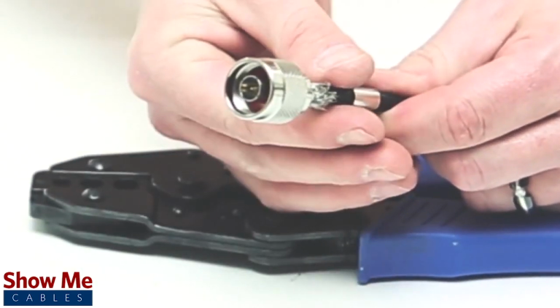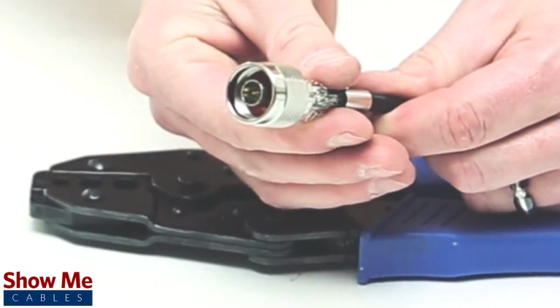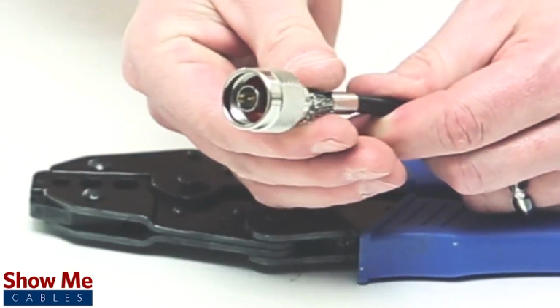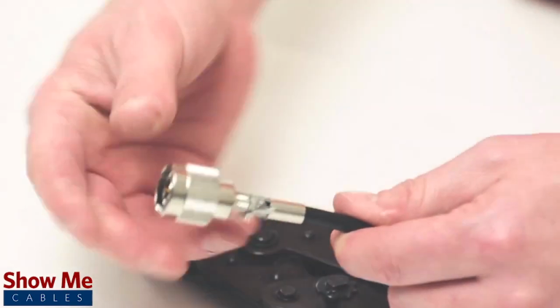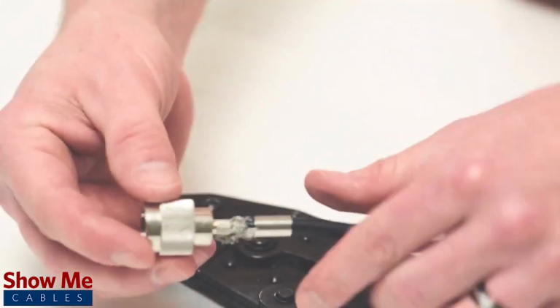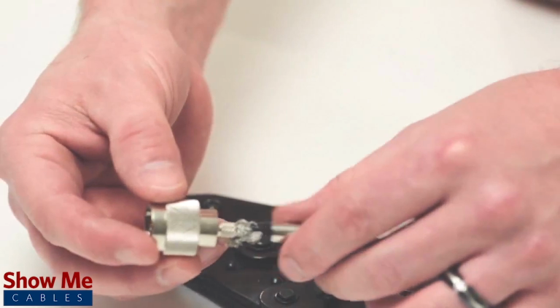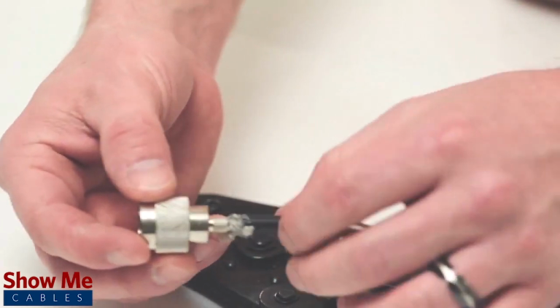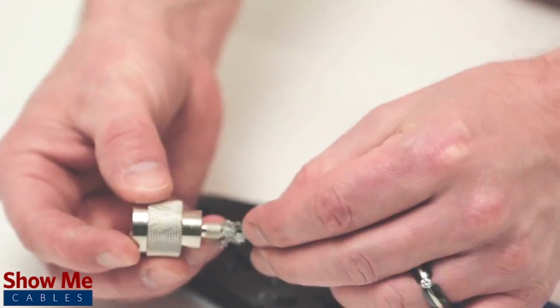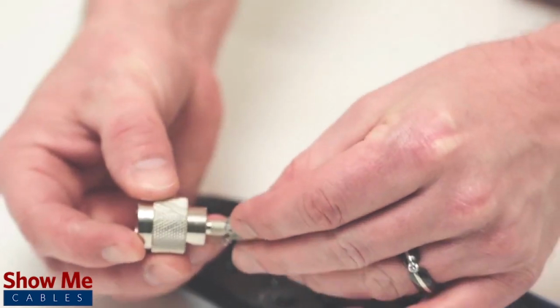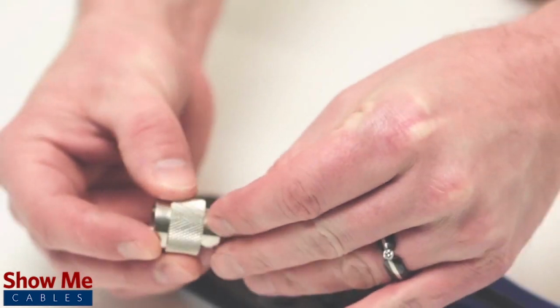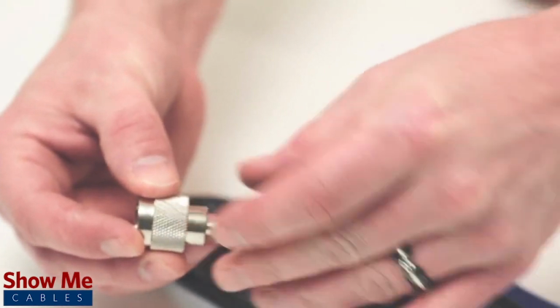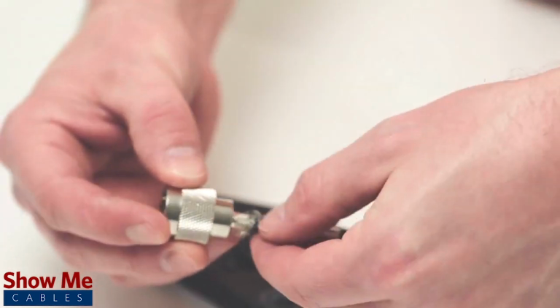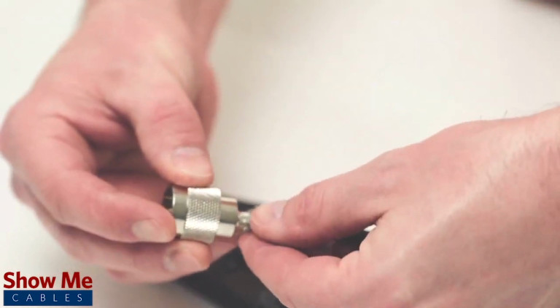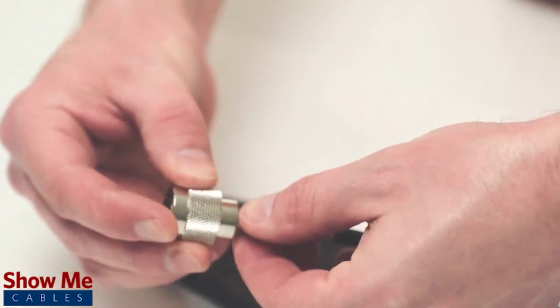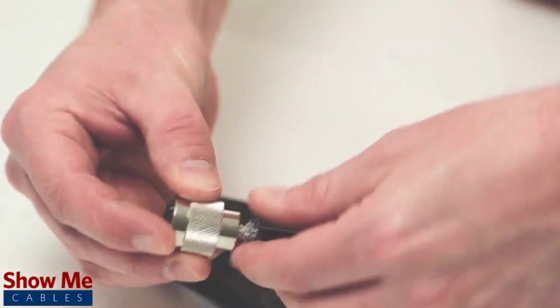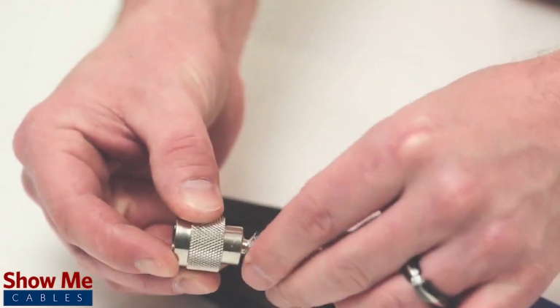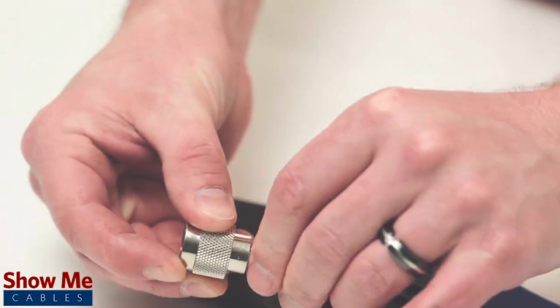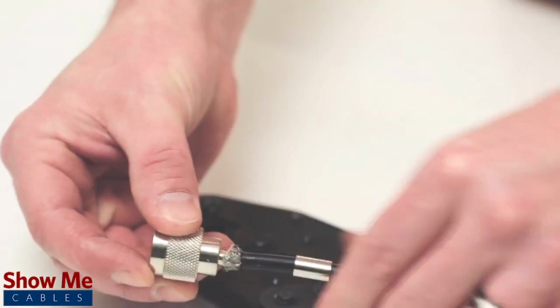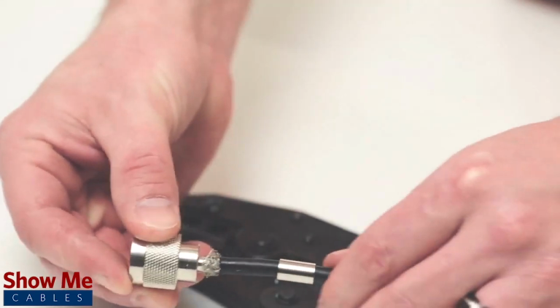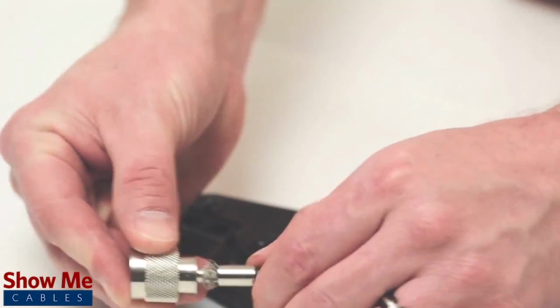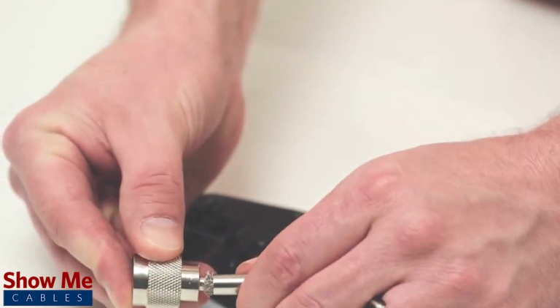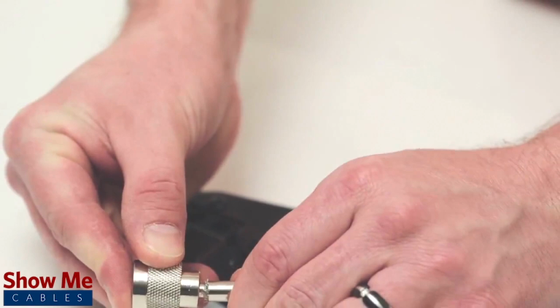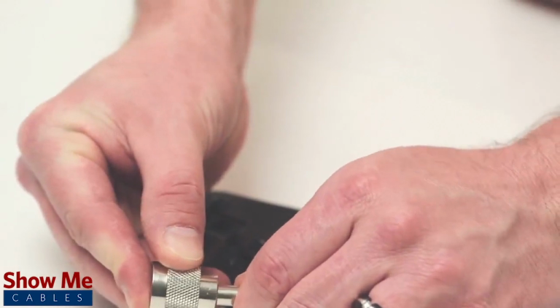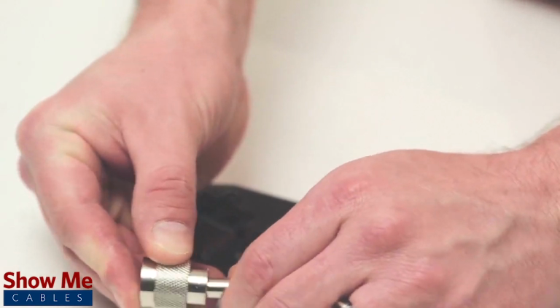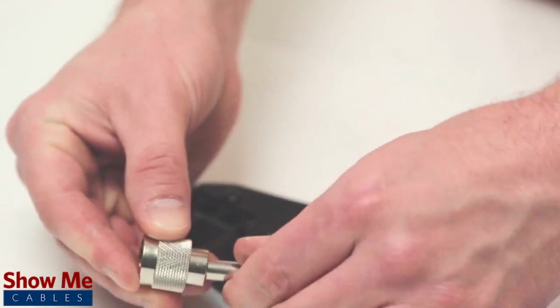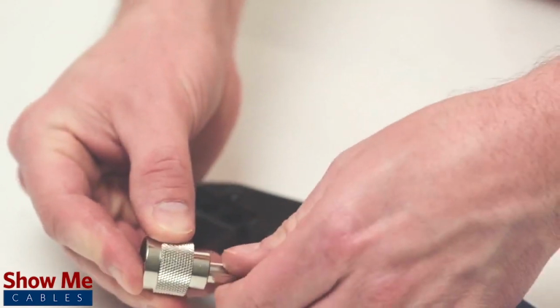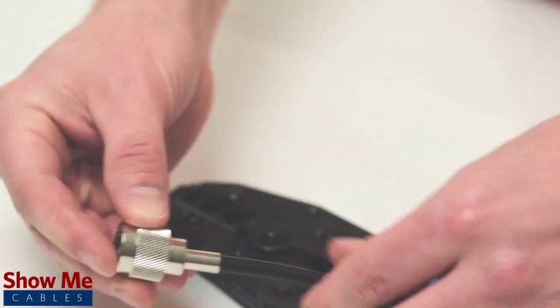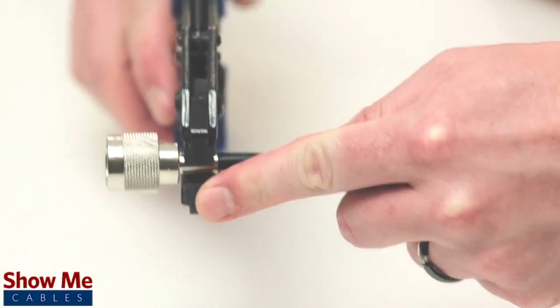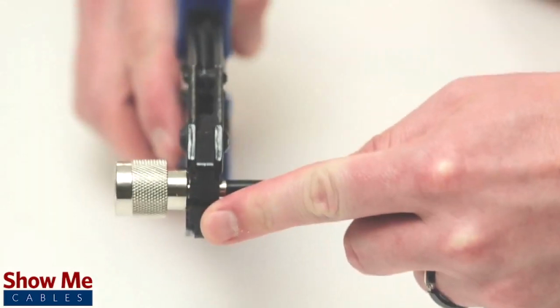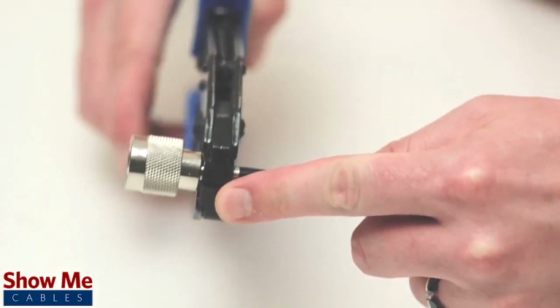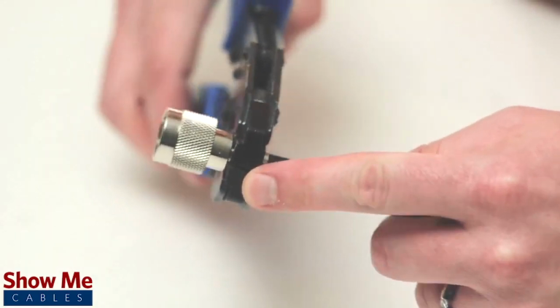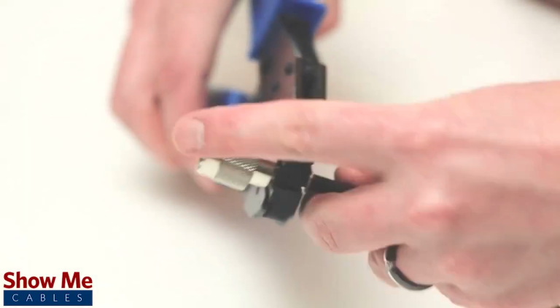Pull the ferrule up to the base of the connector, folding the shield with it. Then use the crimp tool to terminate the ferrule onto the jacket.